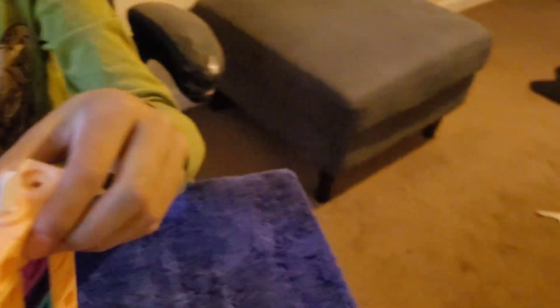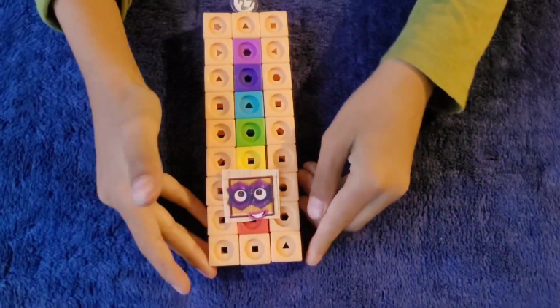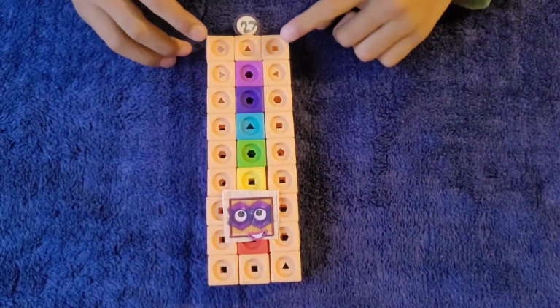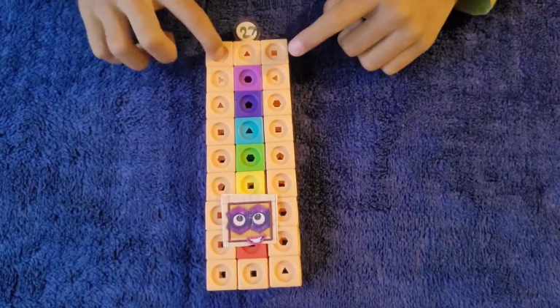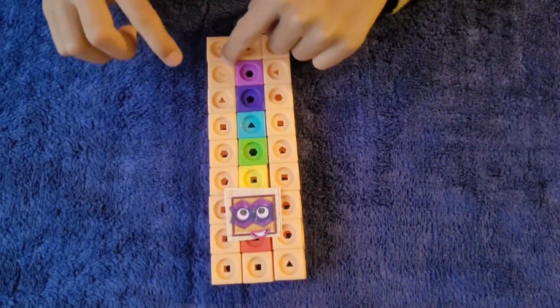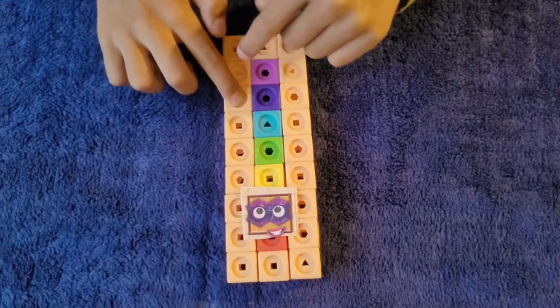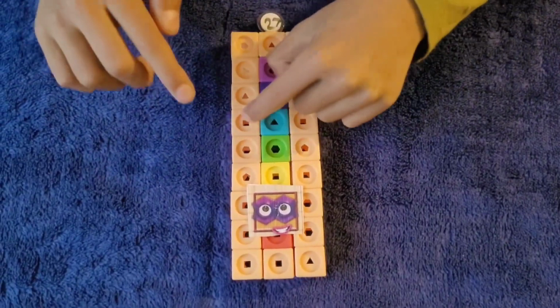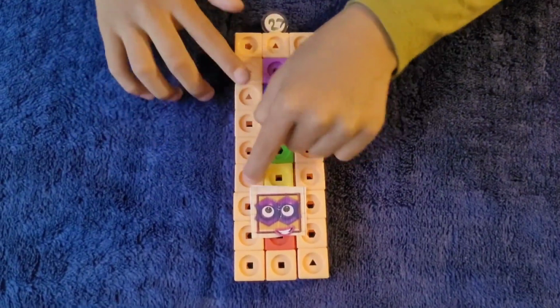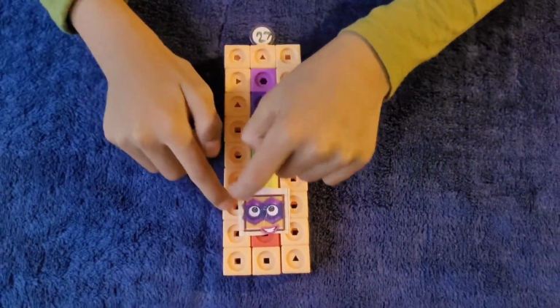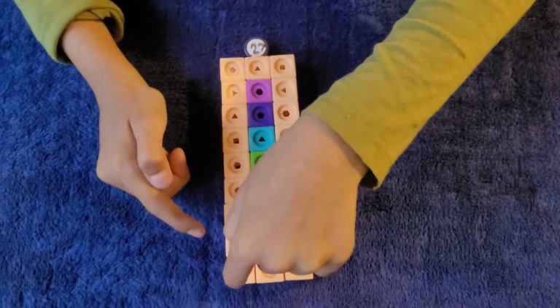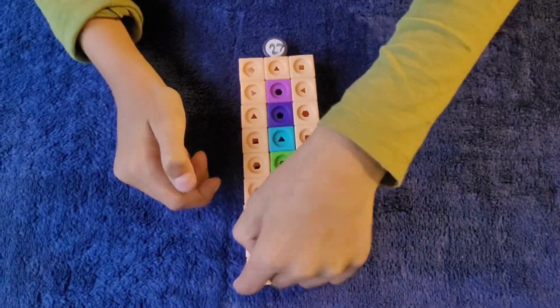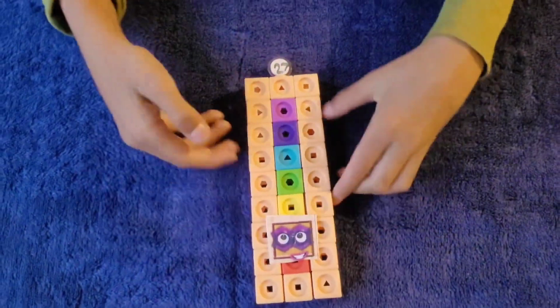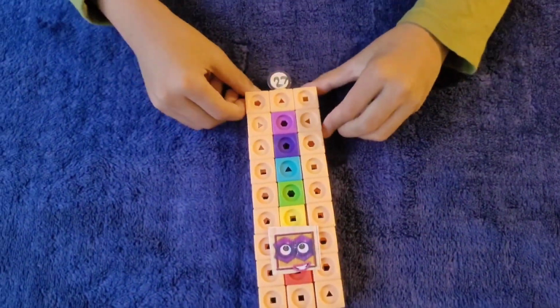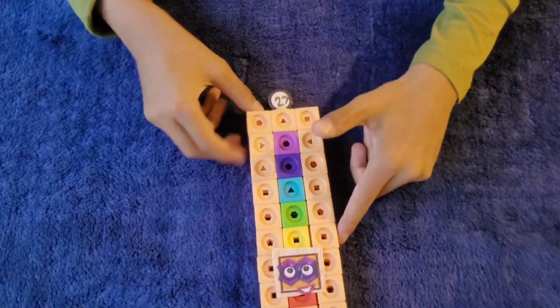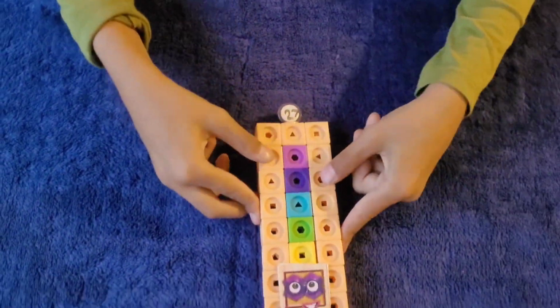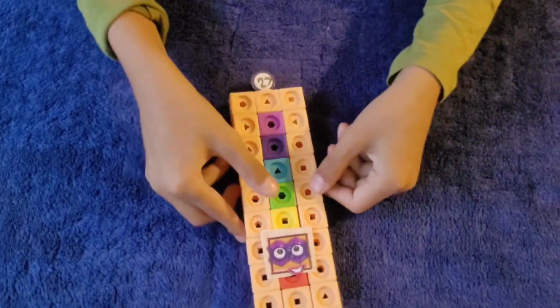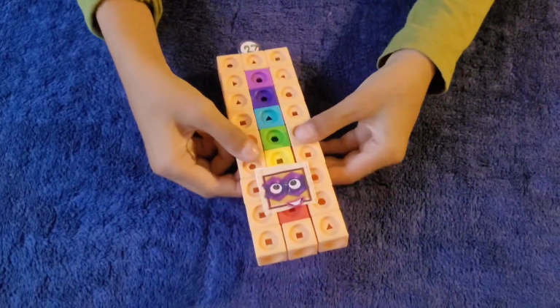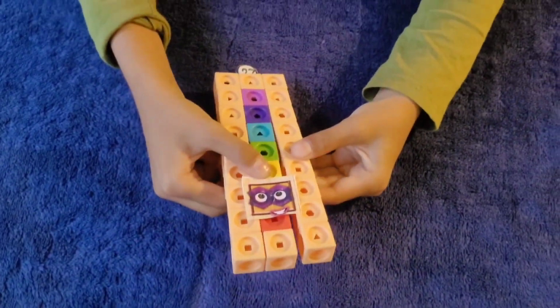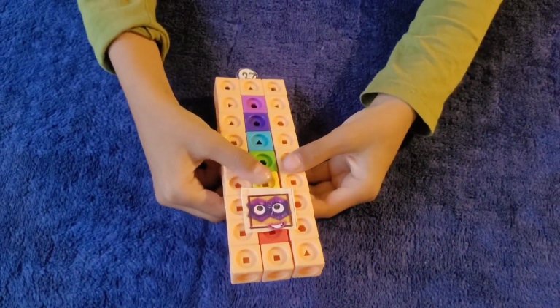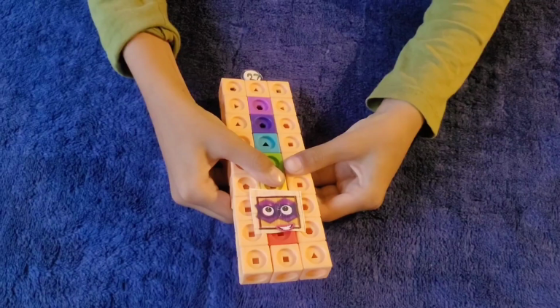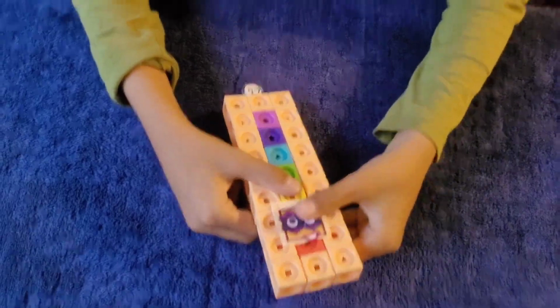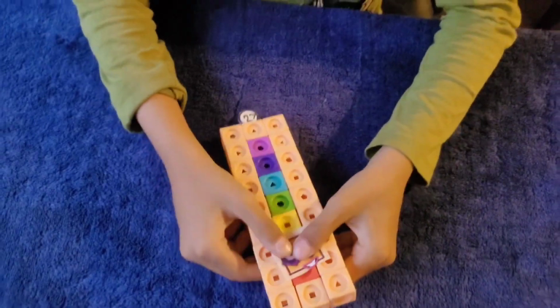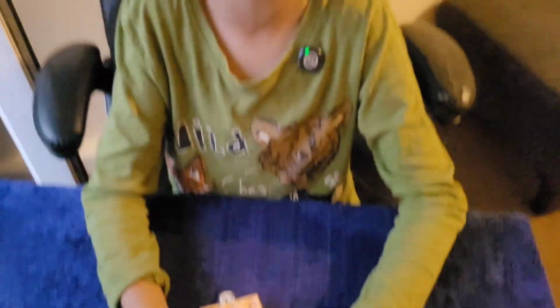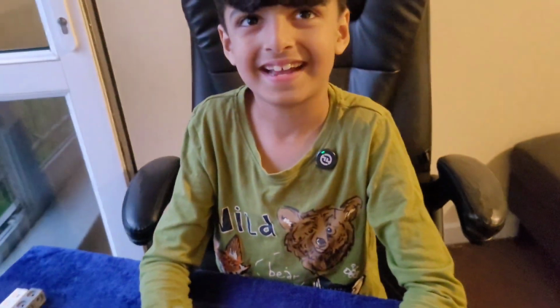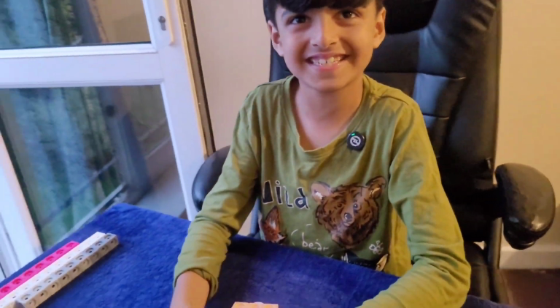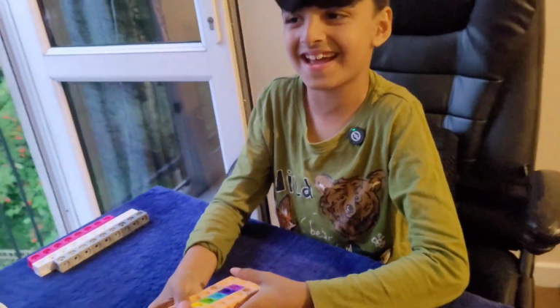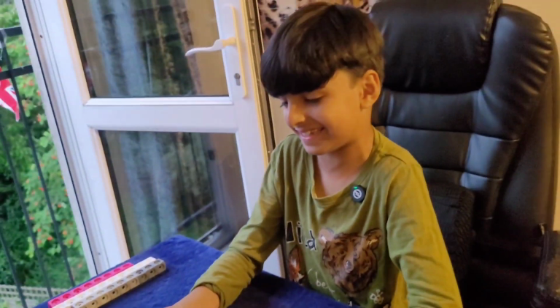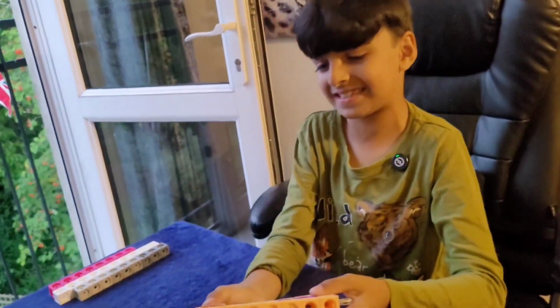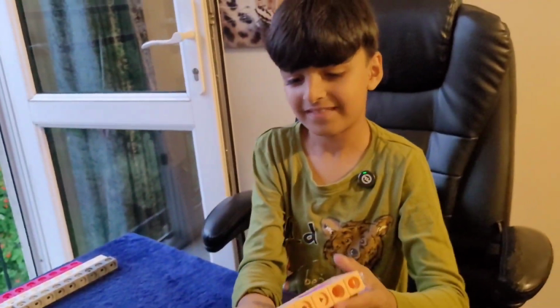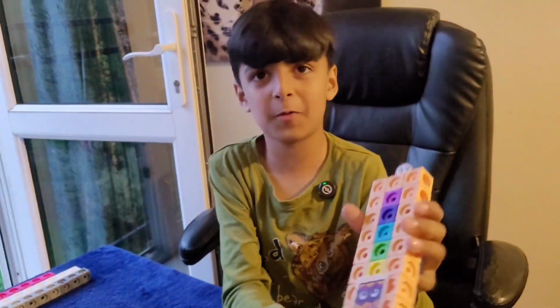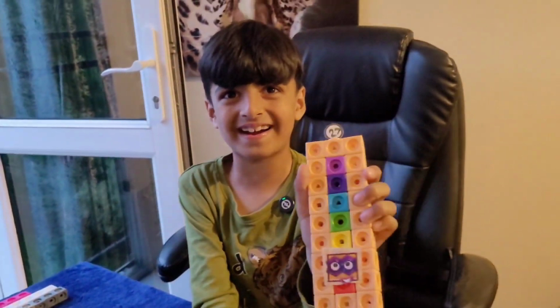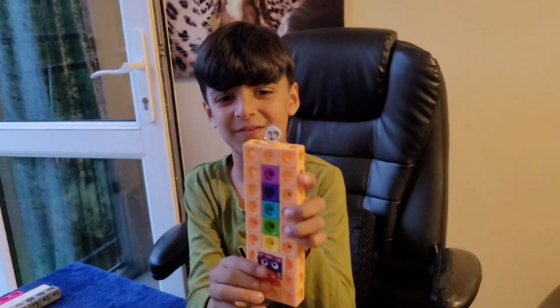And you can also see 3, 3, 3, 3, 3, 3, 3, 3, 3 — three lots of 3's is 3 squared, 9's, and 3 squared 9's is a super cube.